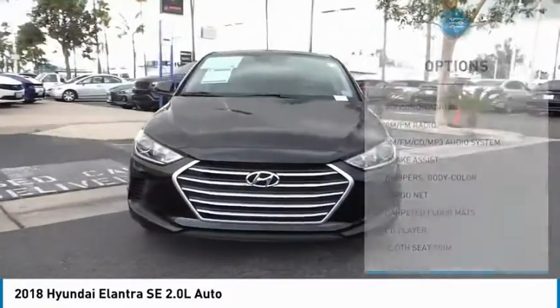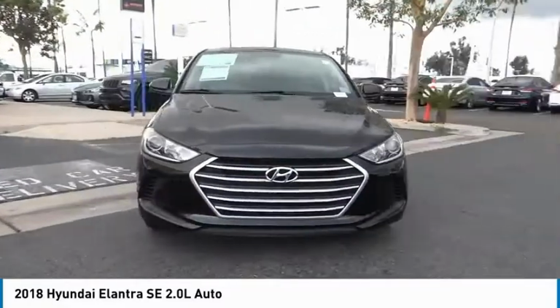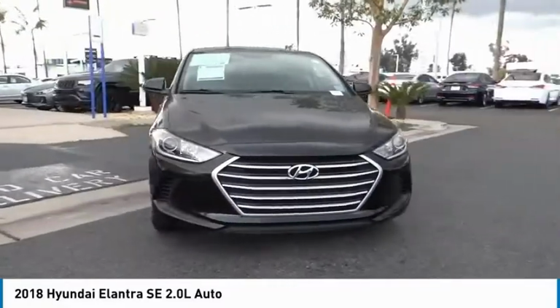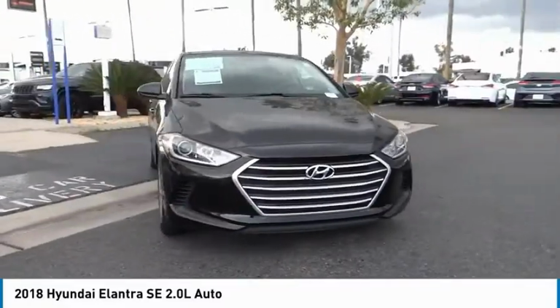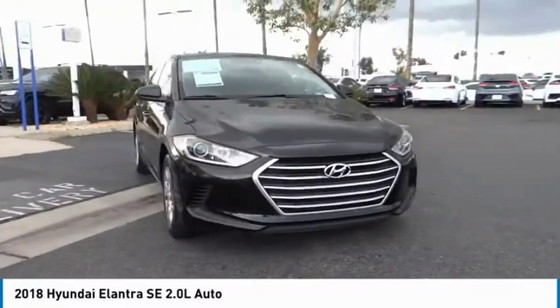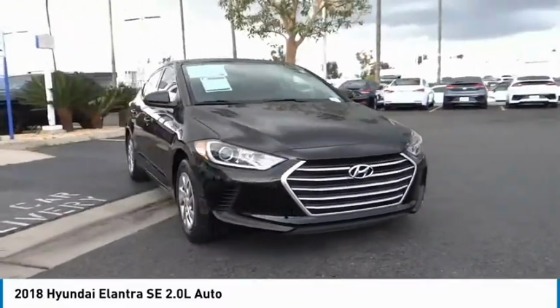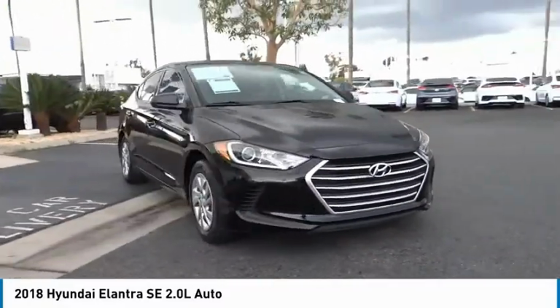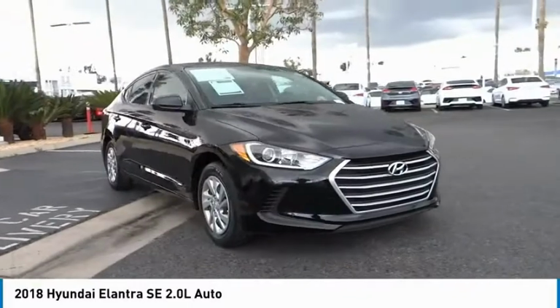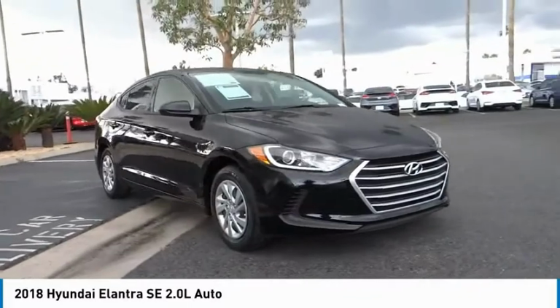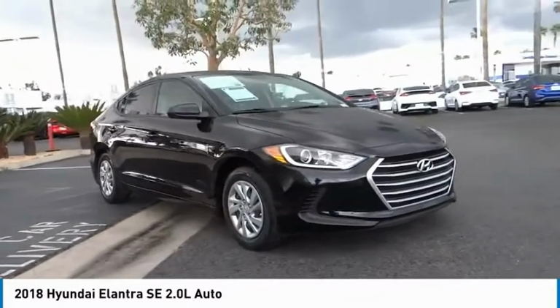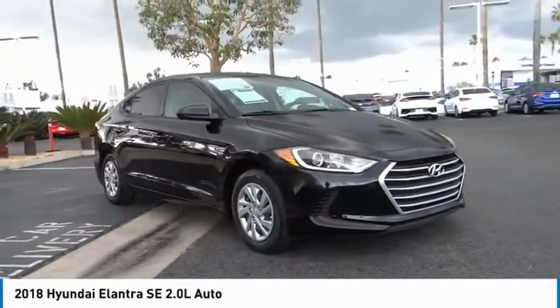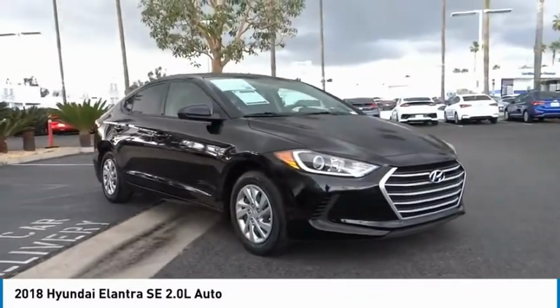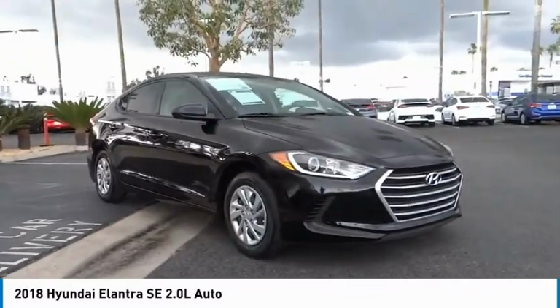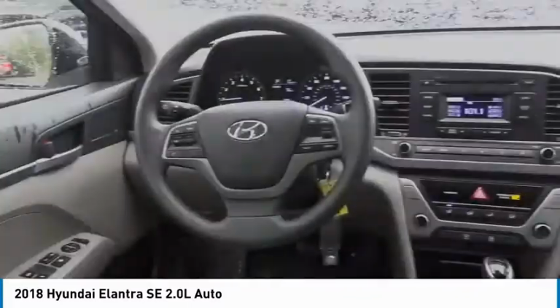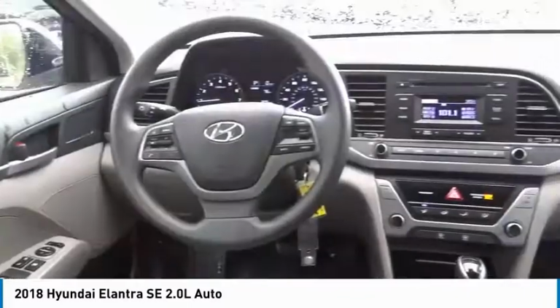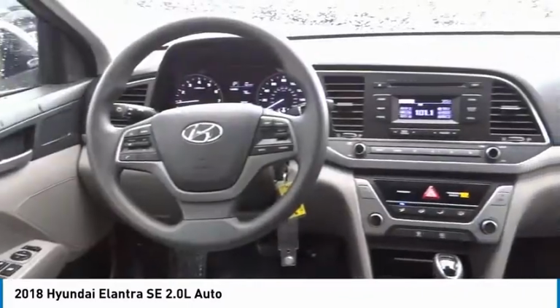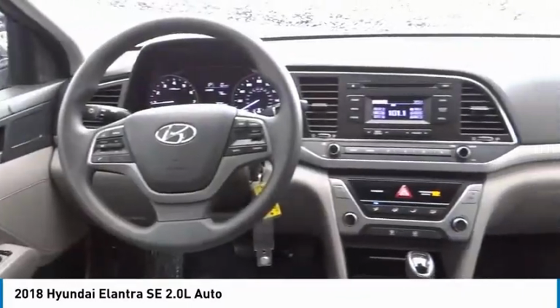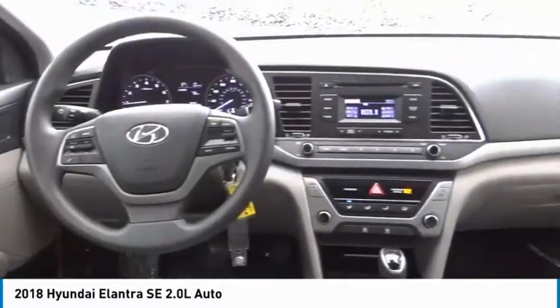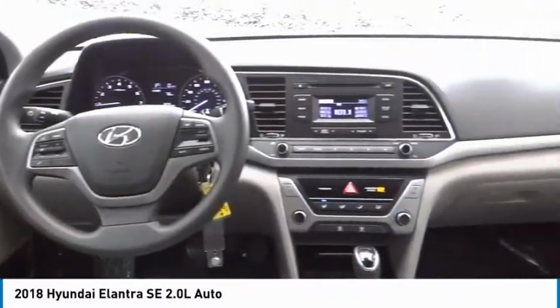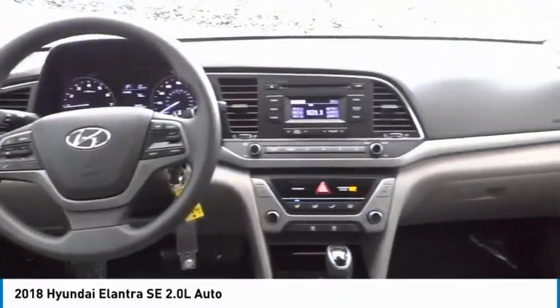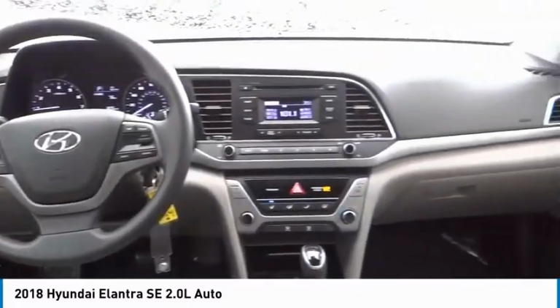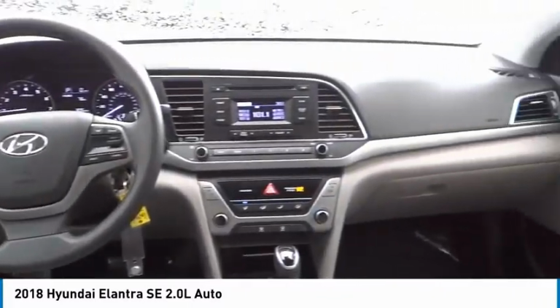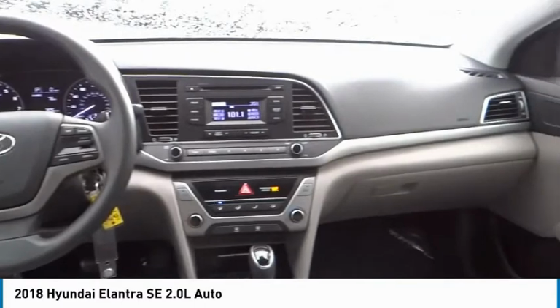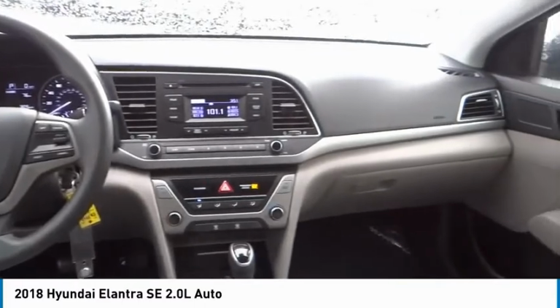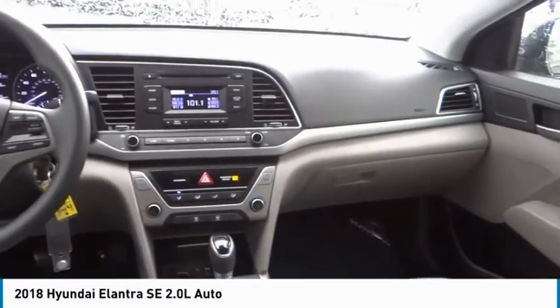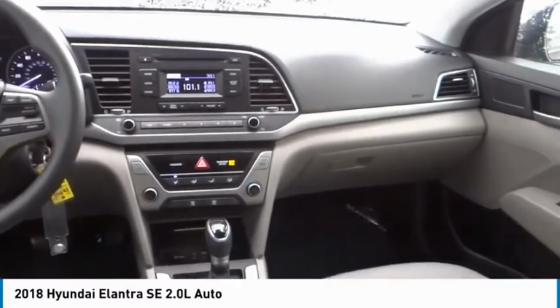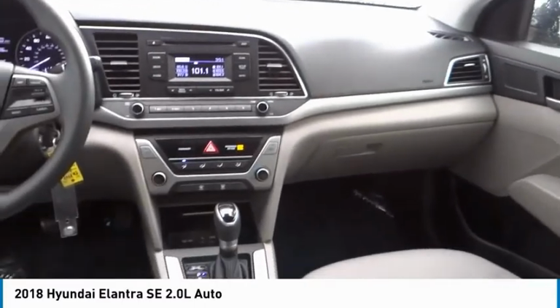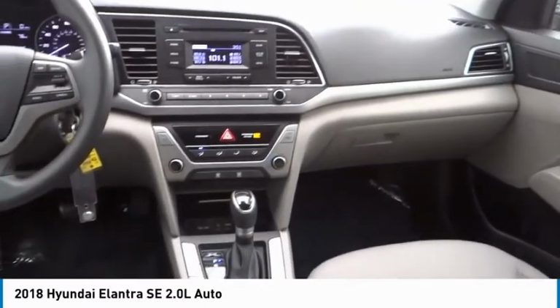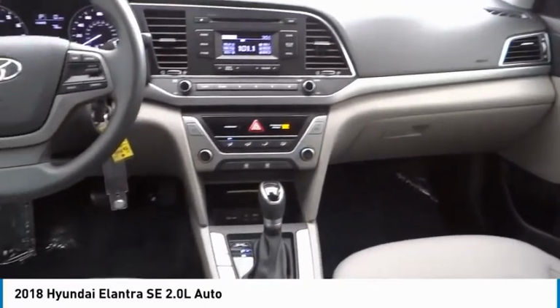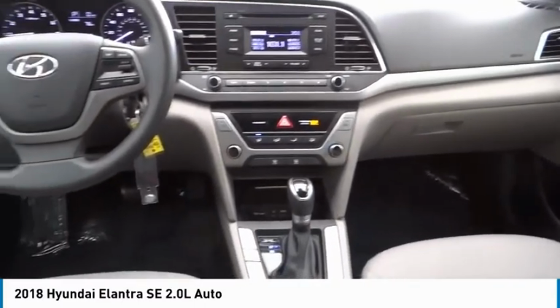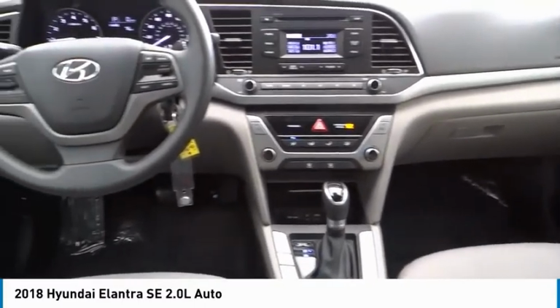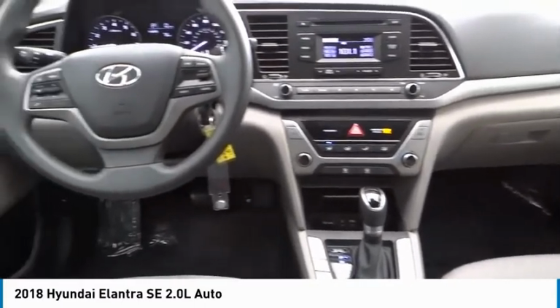Rear window defroster, security system, low tire pressure warning, trip computer. This isn't just a vehicle, it's an experience. So stop in for a test drive today.